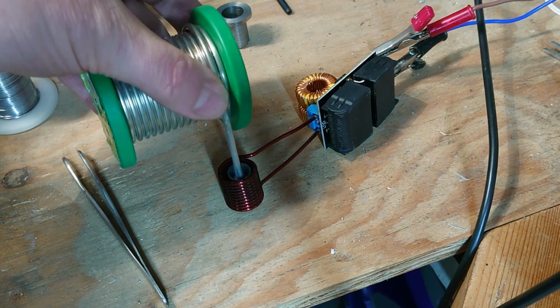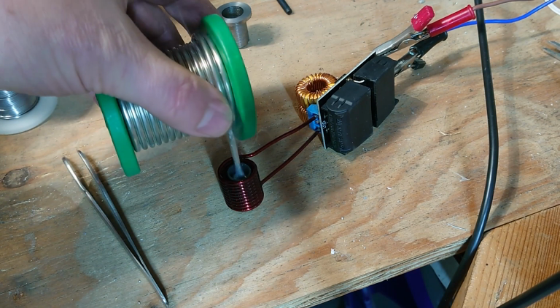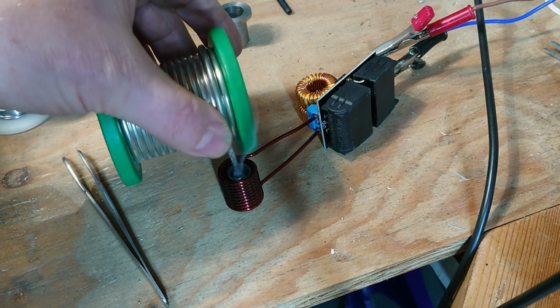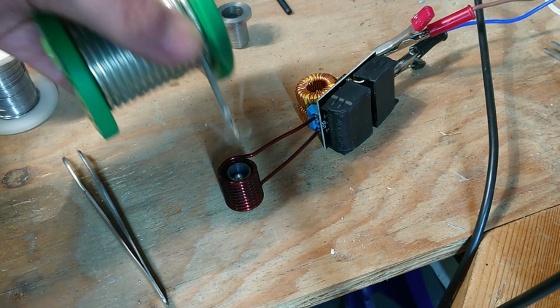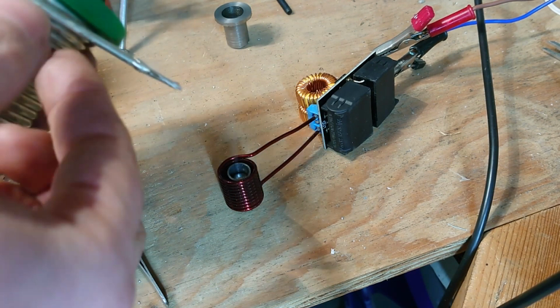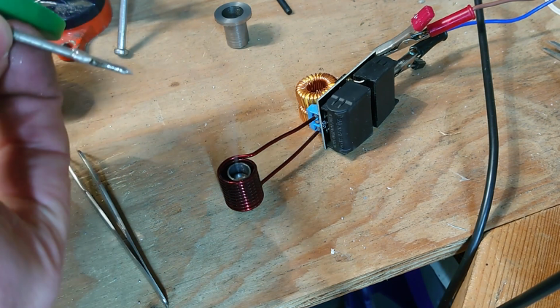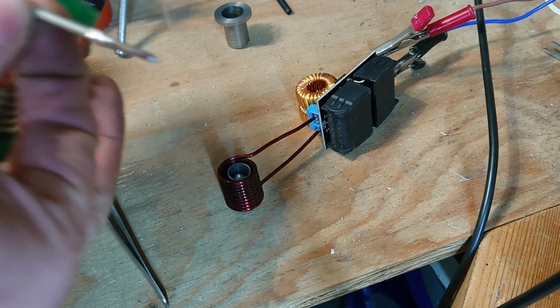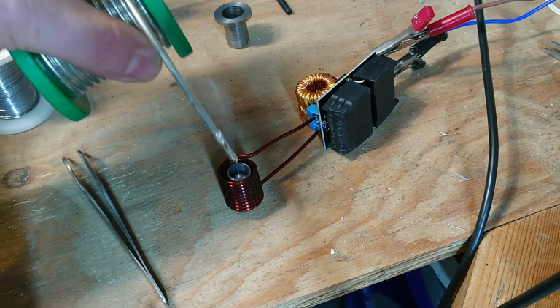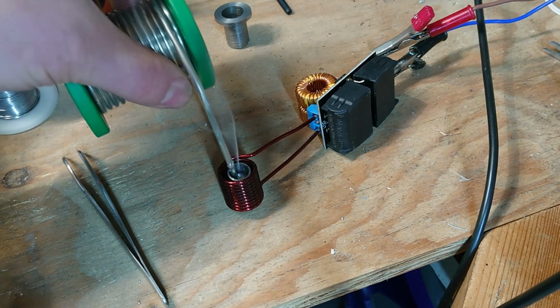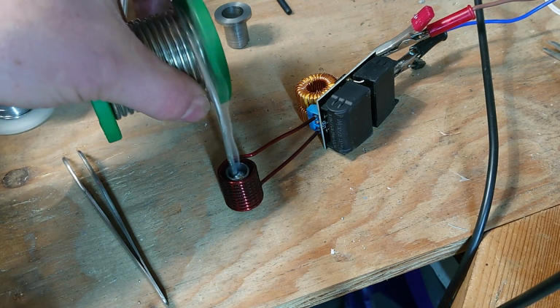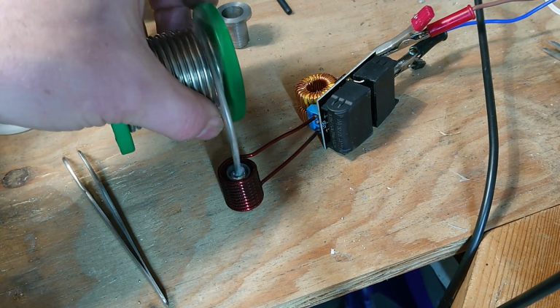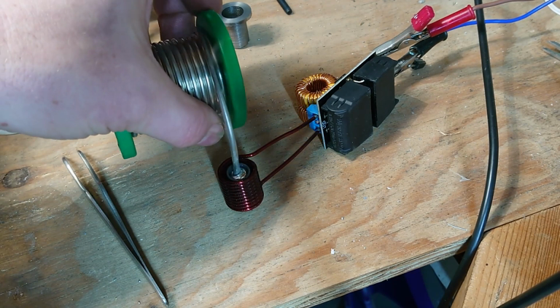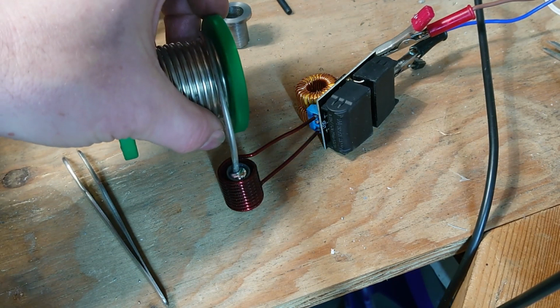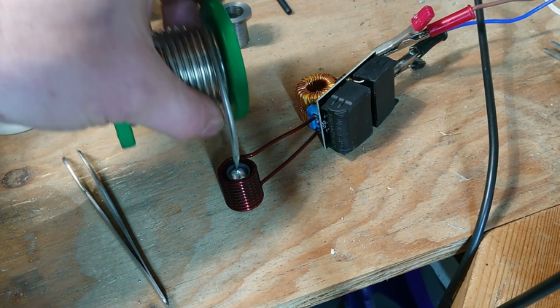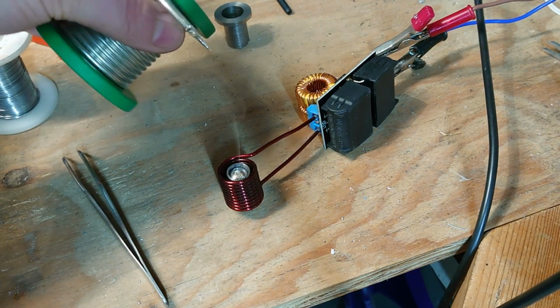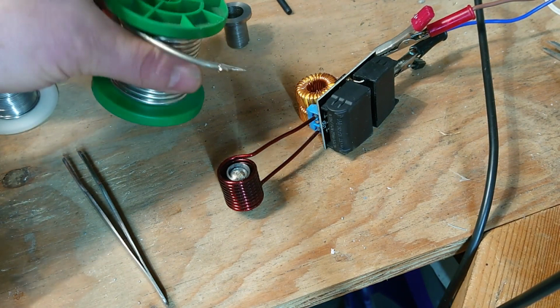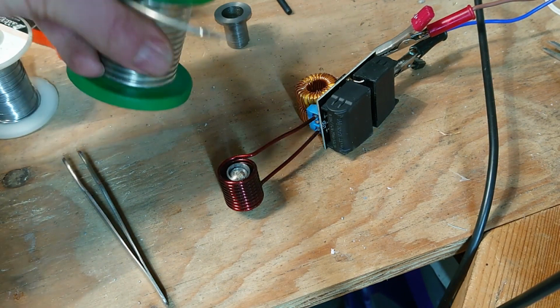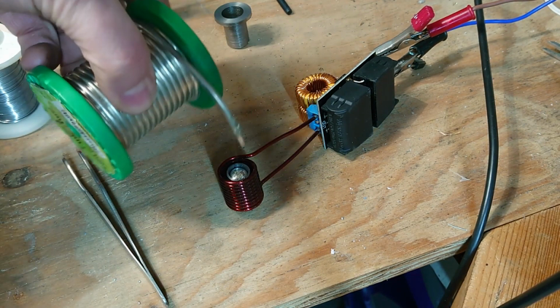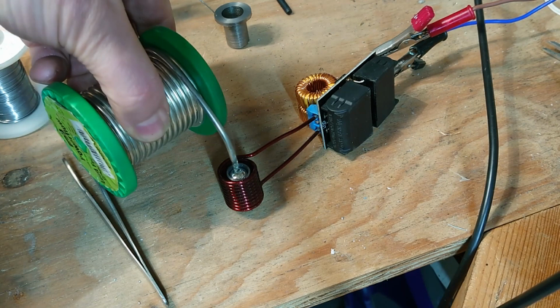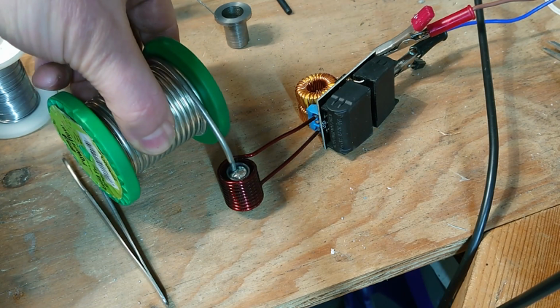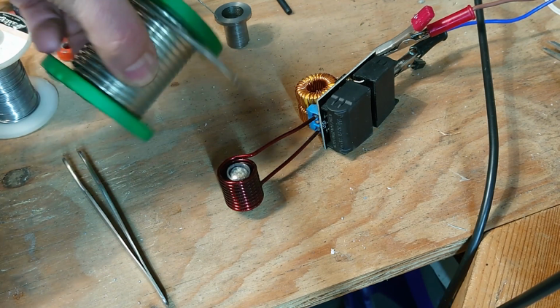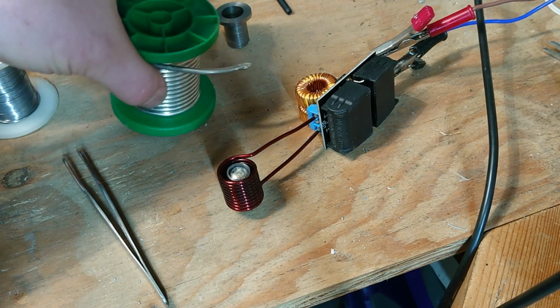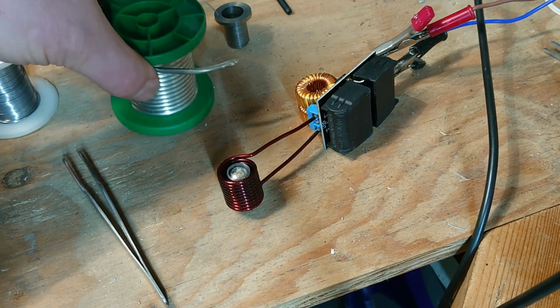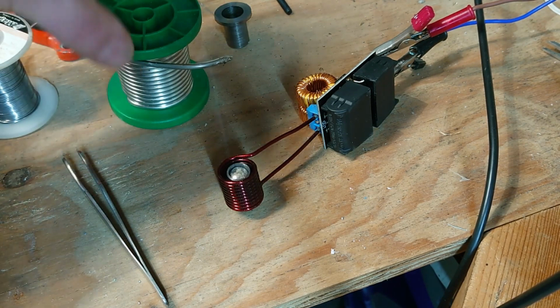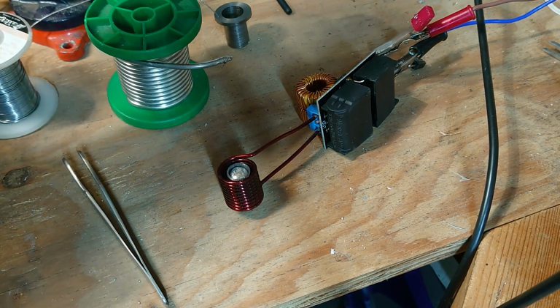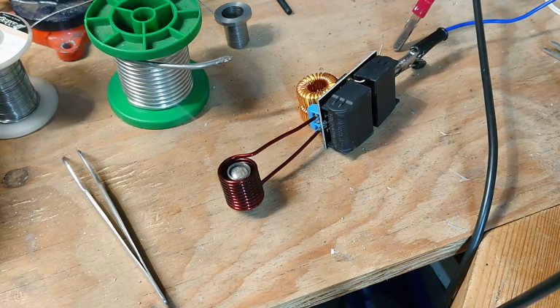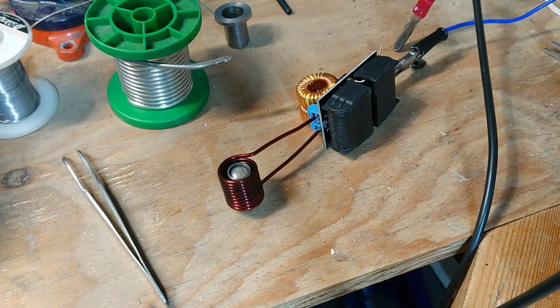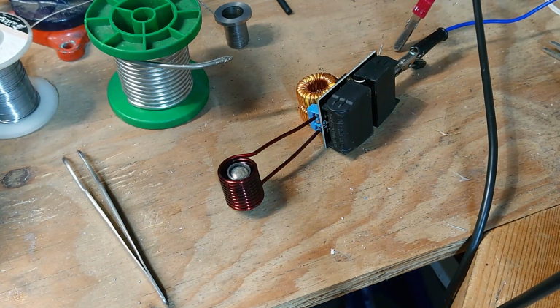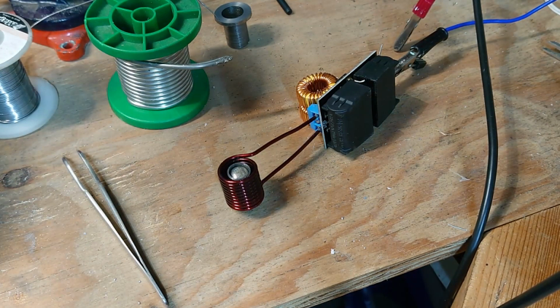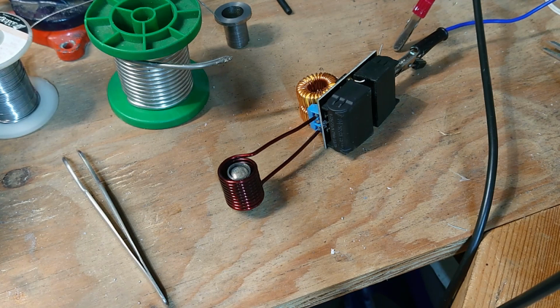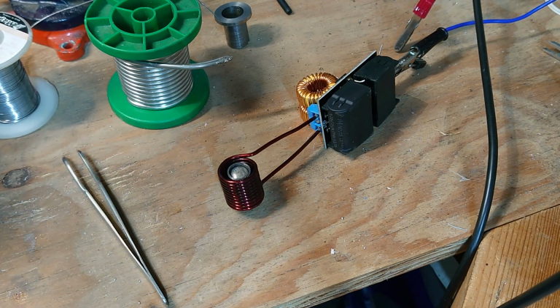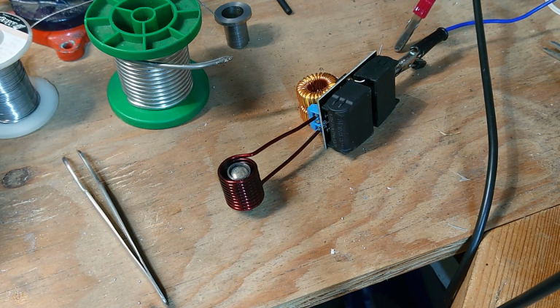What I'll have to do is make a little temperature controller for it. There we are — we've got a nice little pot full of solder. Strip a bit of wire and we will try it out.